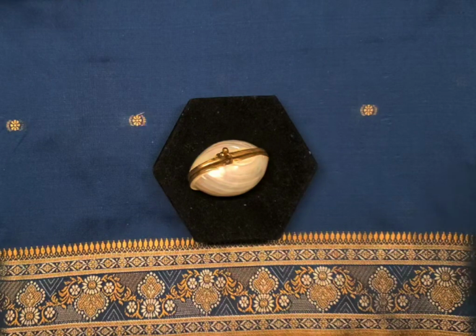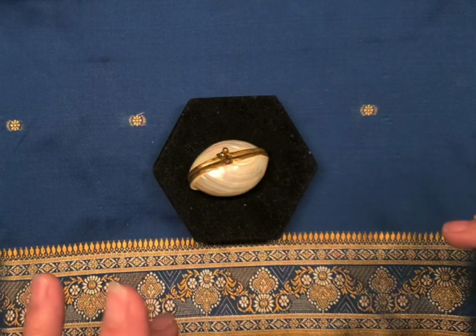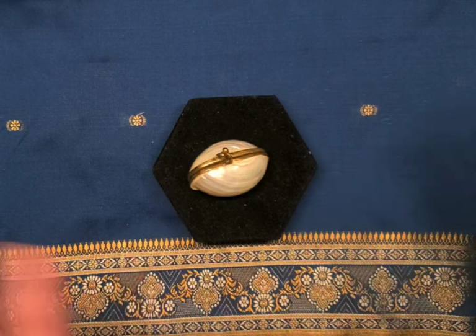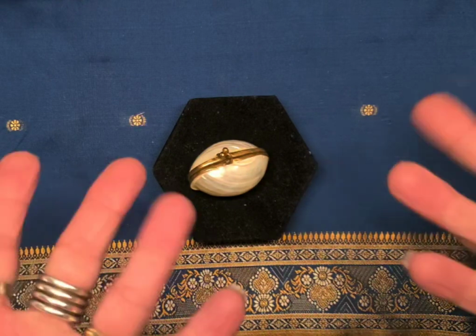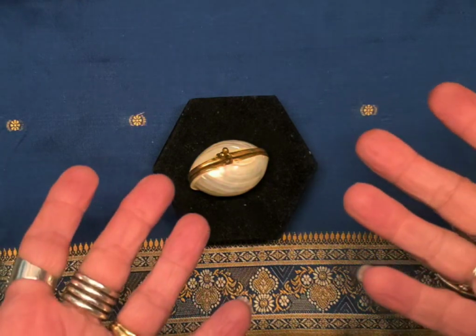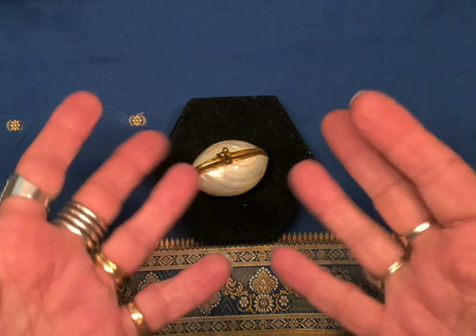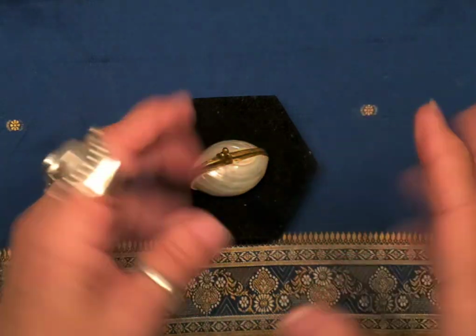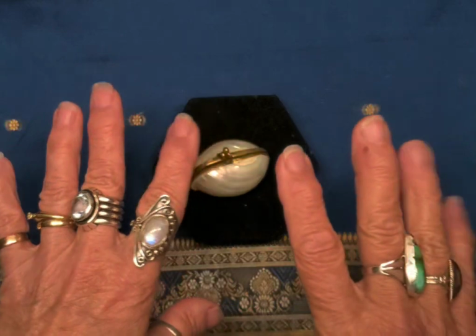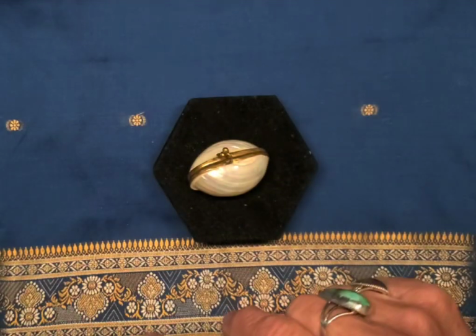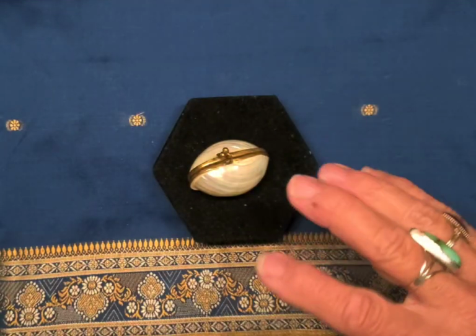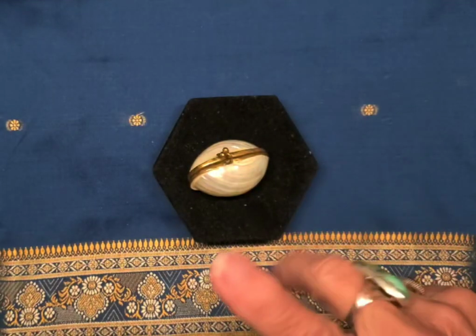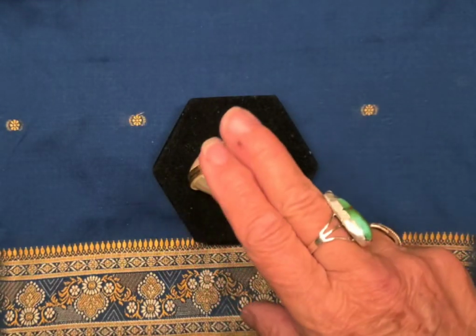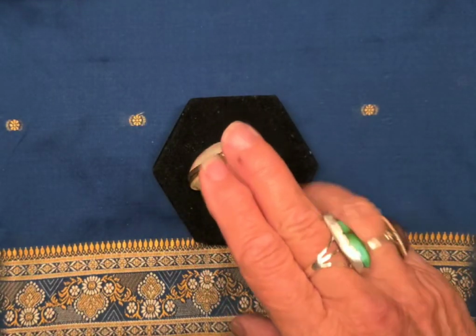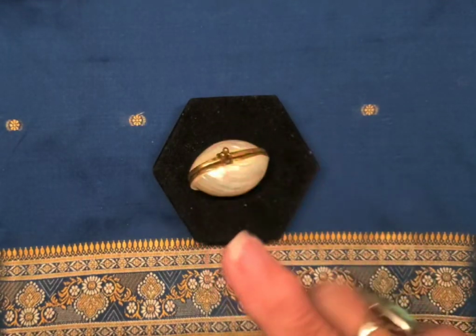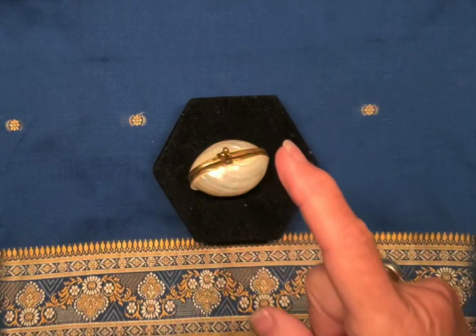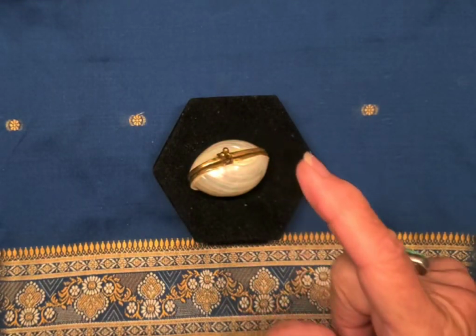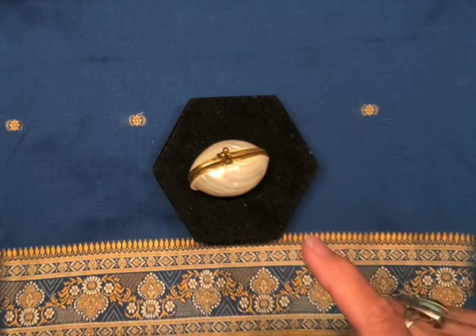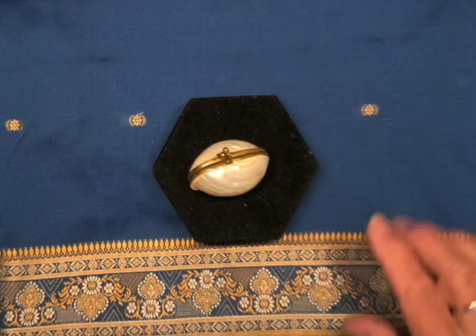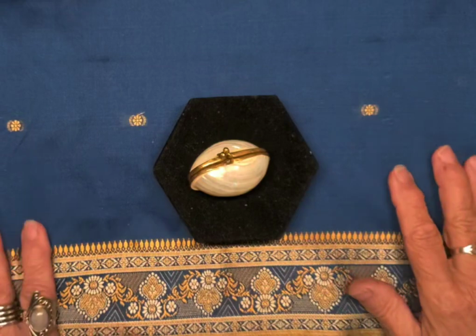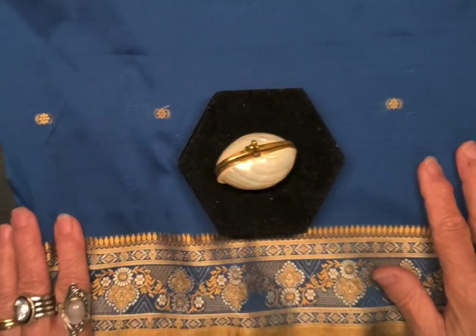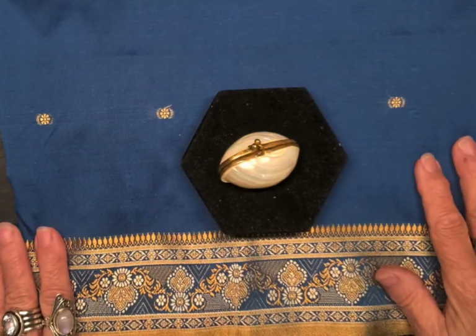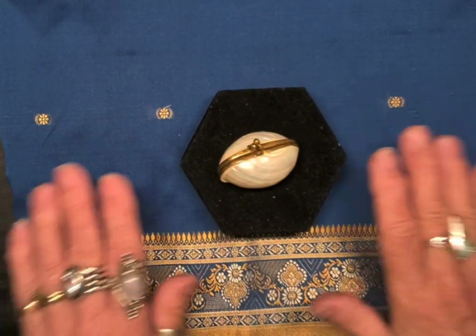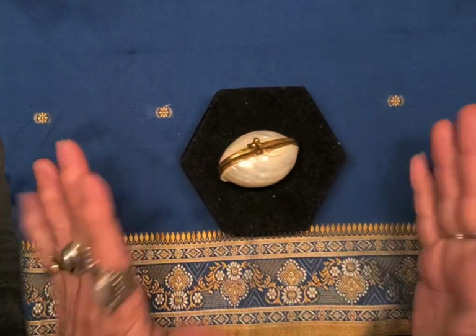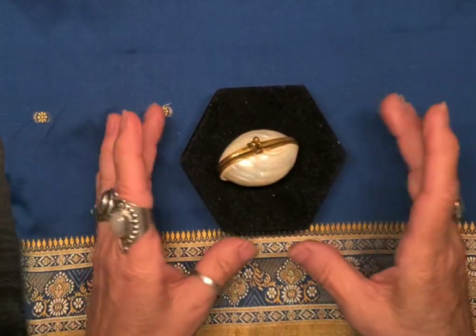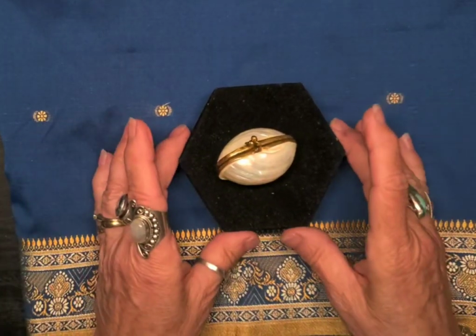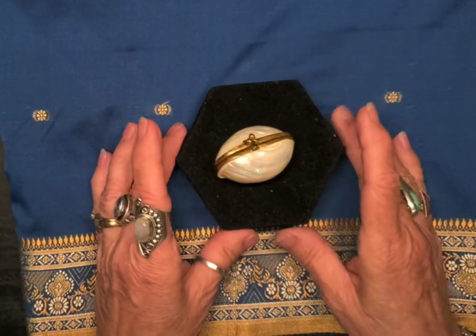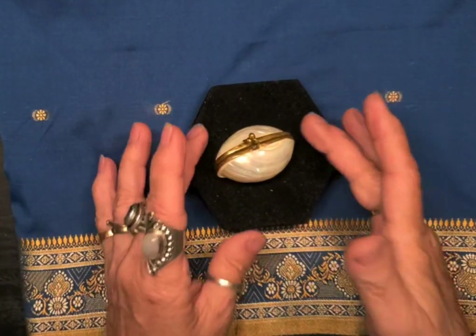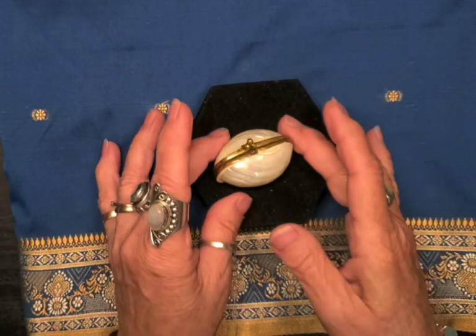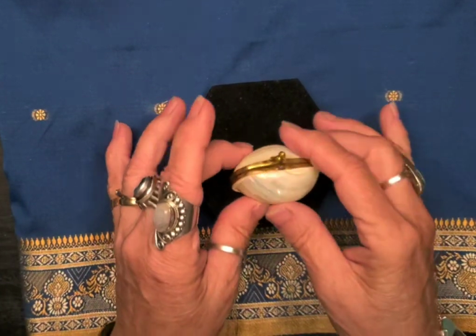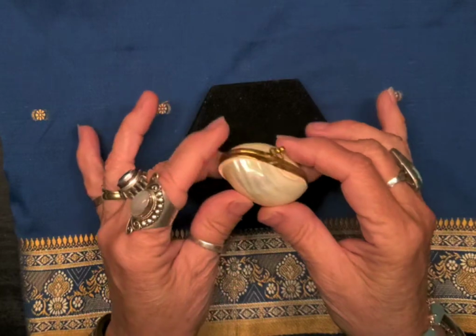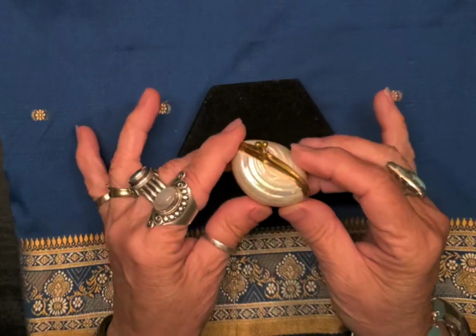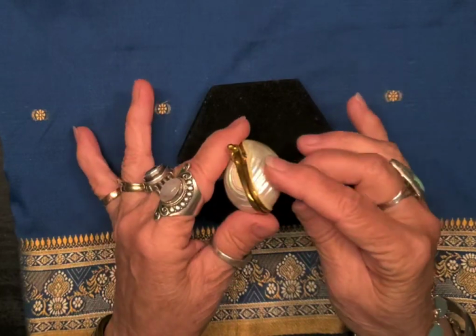Hi everybody, it's Jane from Living Skies Vintage. How are you guys today? I wanted to show you my latest thrifting finds, and first of all I want to show you a little something that I got from Miss Jeanette from Janda Panda Treasures.